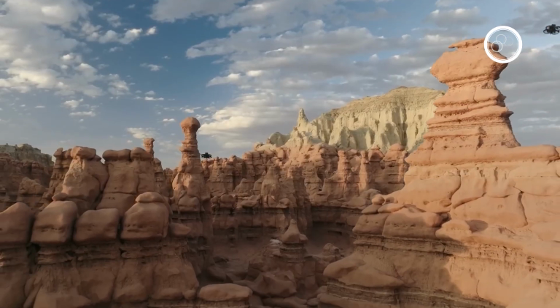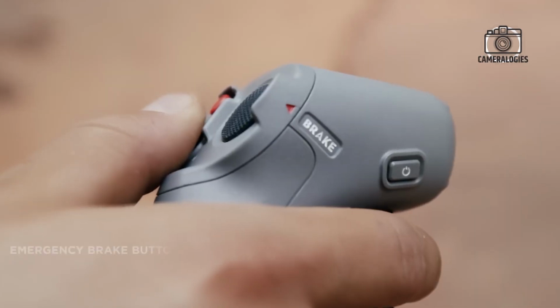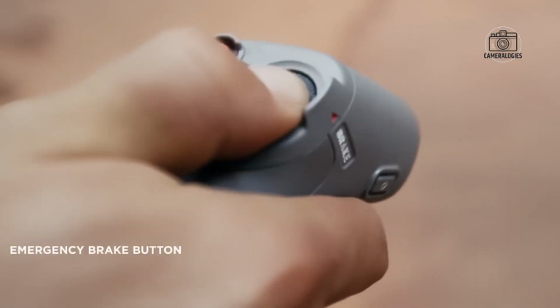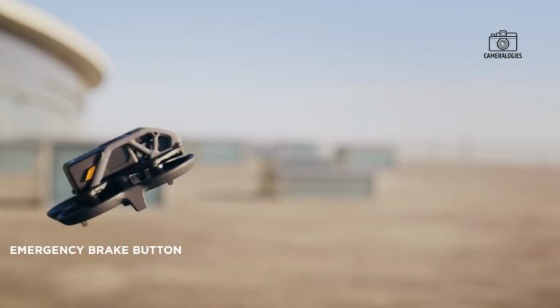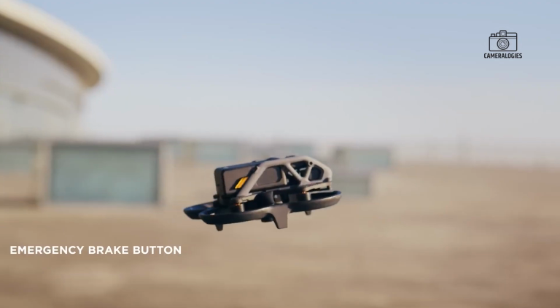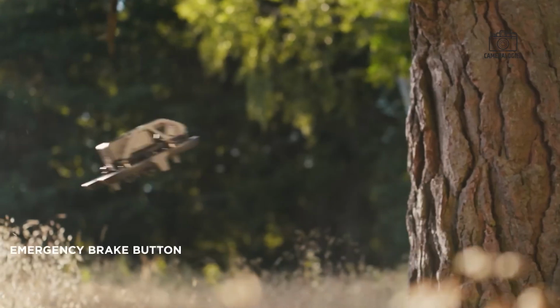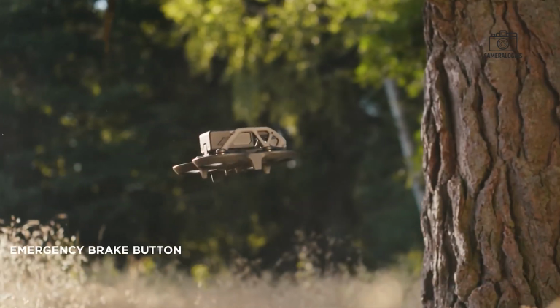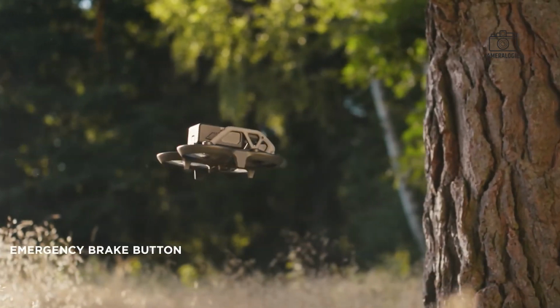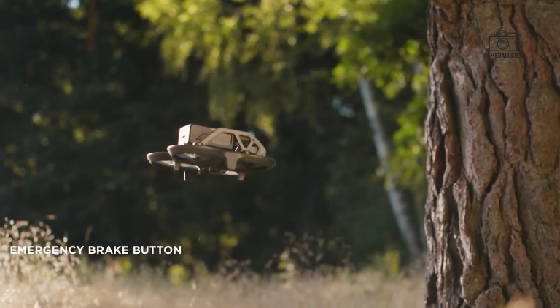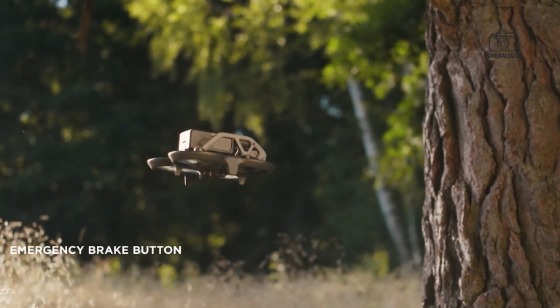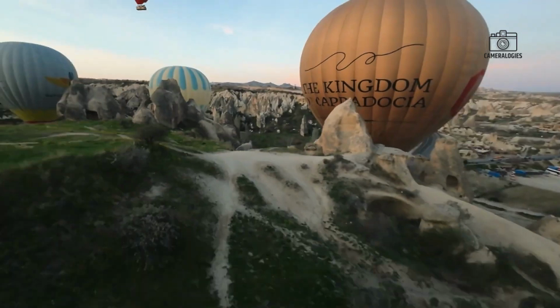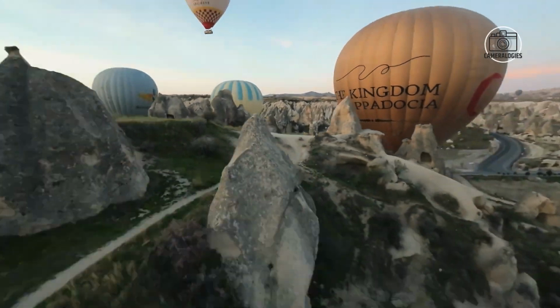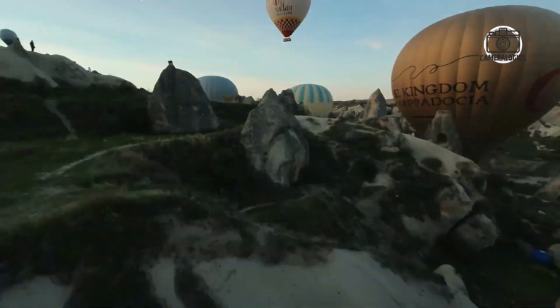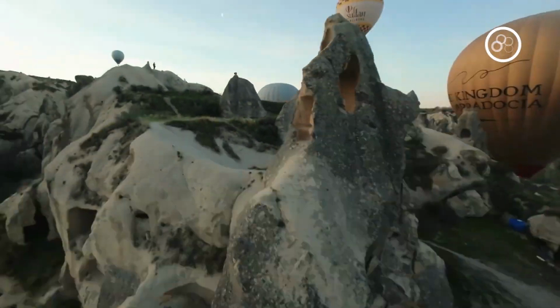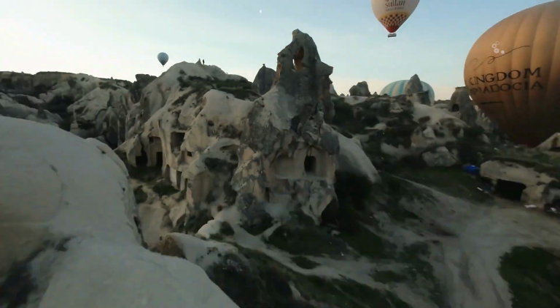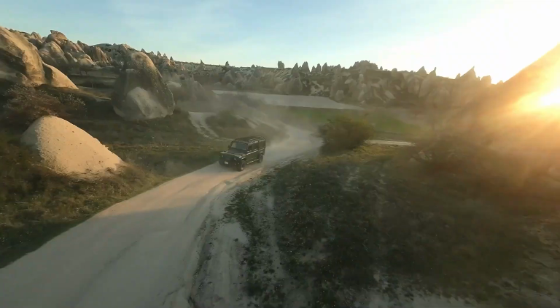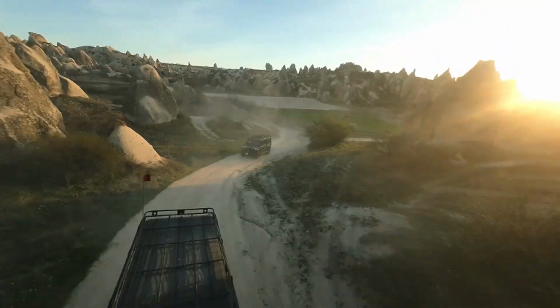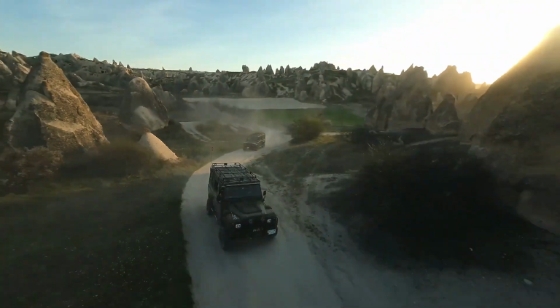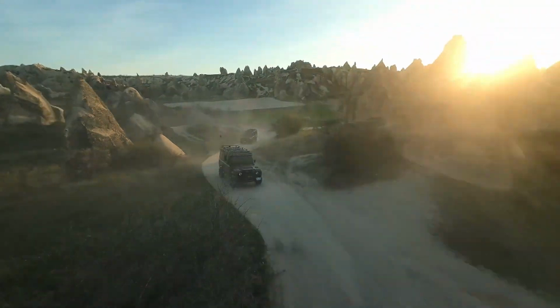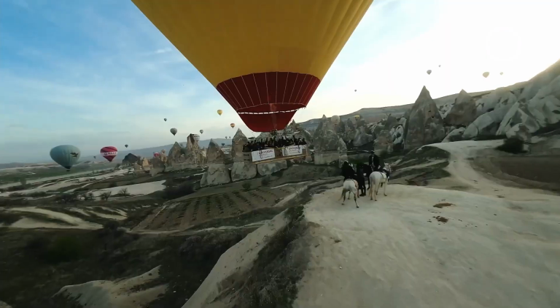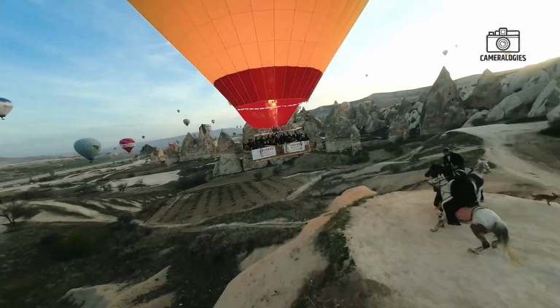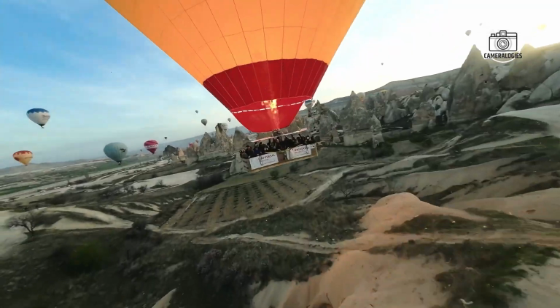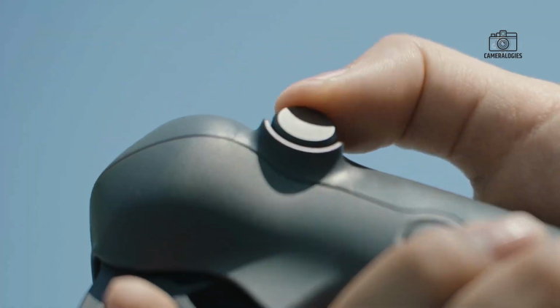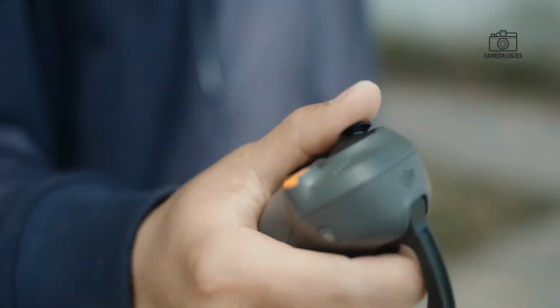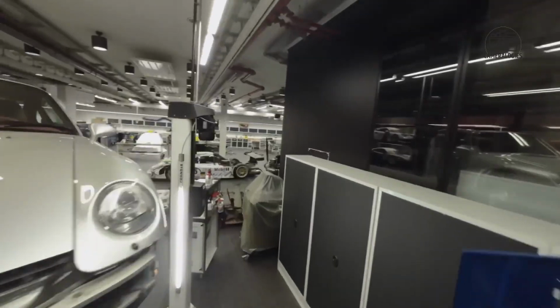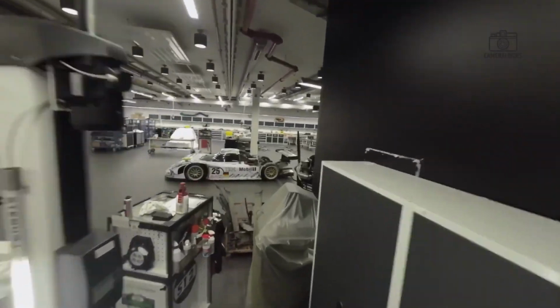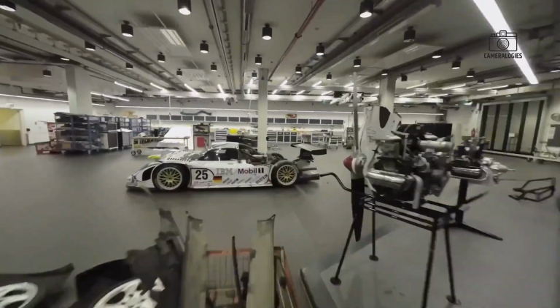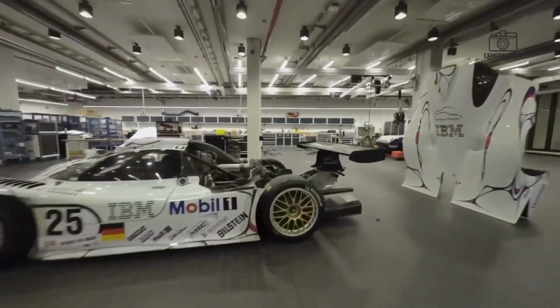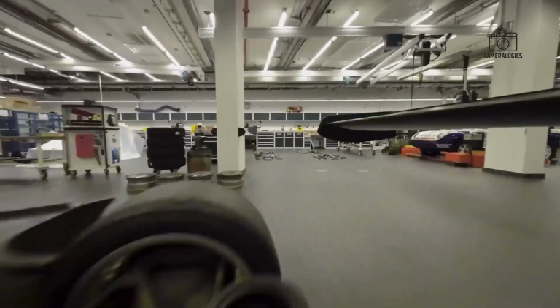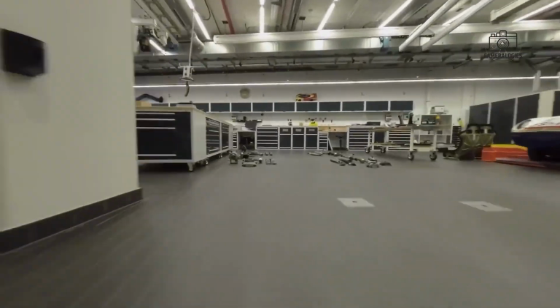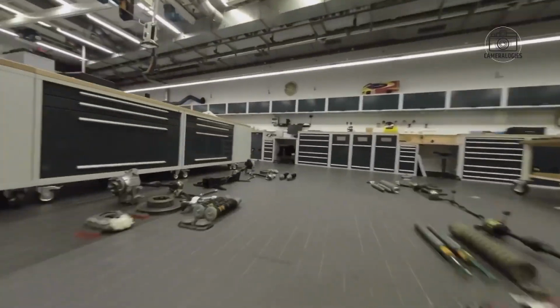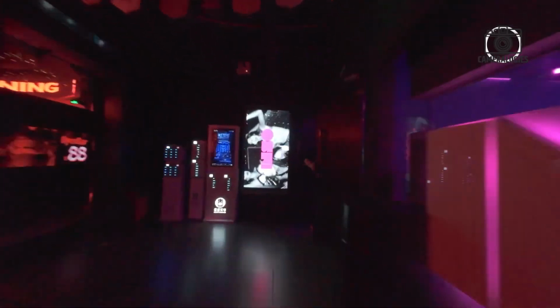Some leaks claim that DJI may equip the drone with full 360-degree obstacle sensing, which would be revolutionary for FPV flying. Such a system could reduce crashes, offer automated avoidance, and help new pilots fly confidently in tight environments.